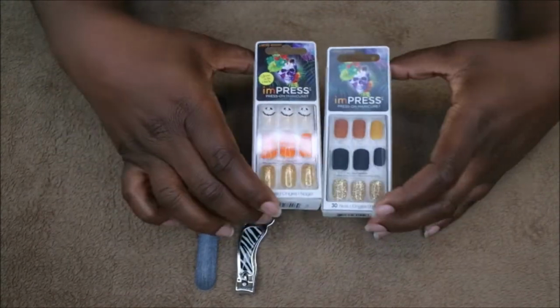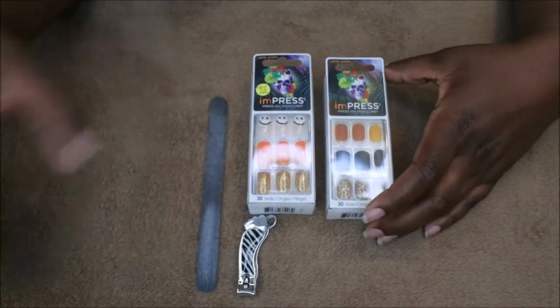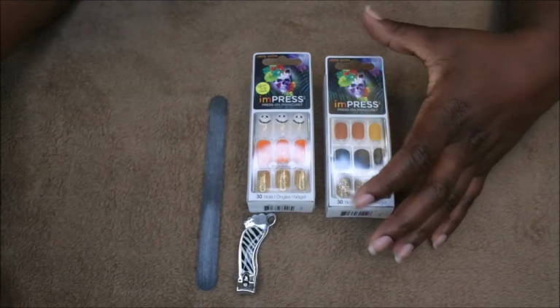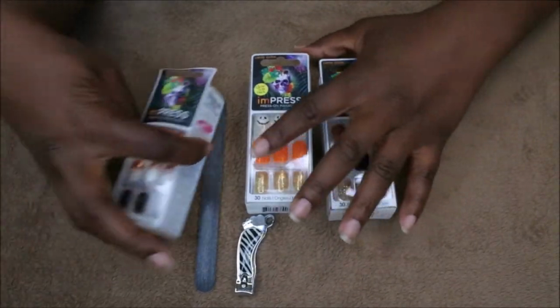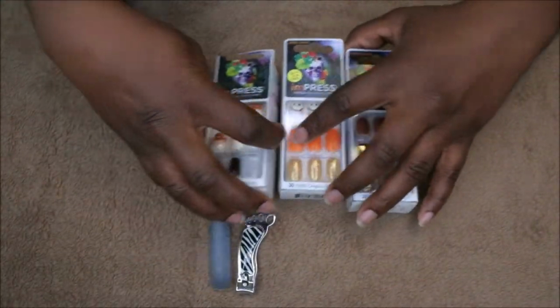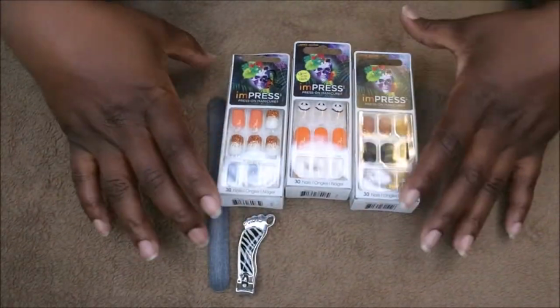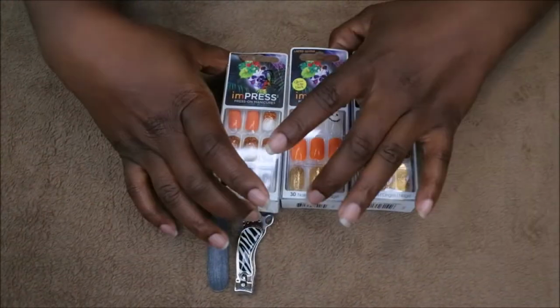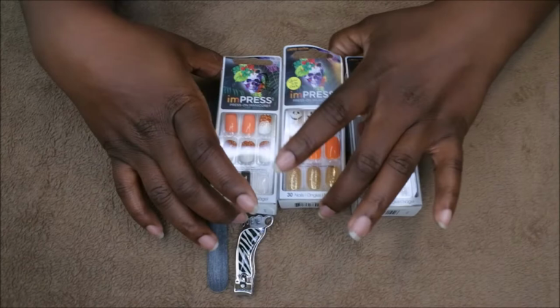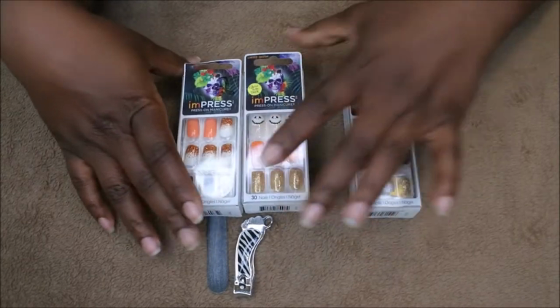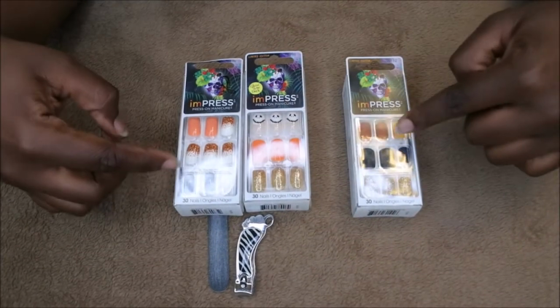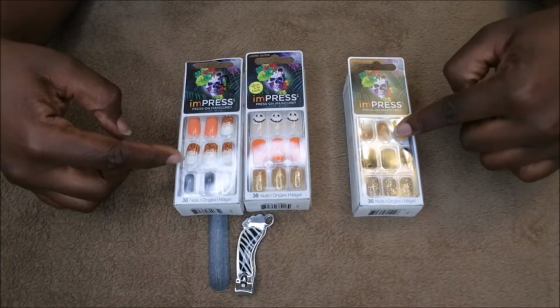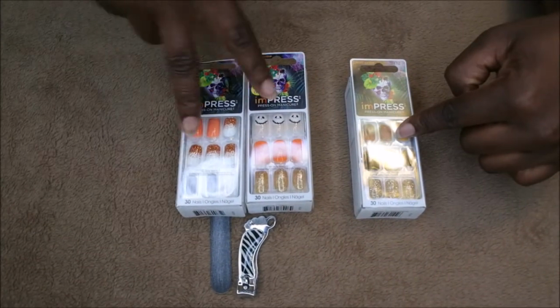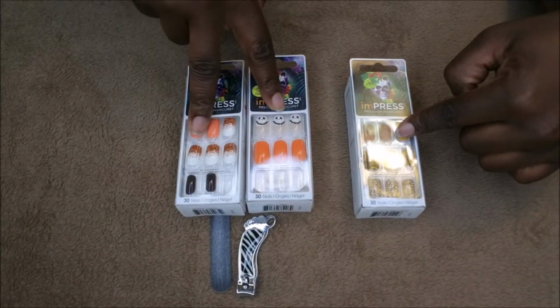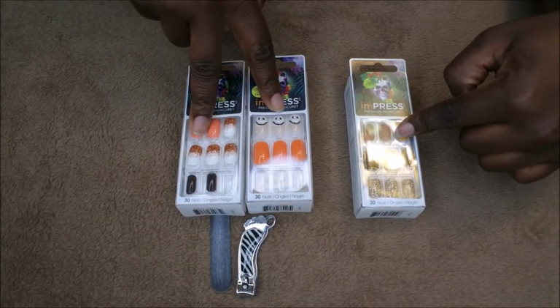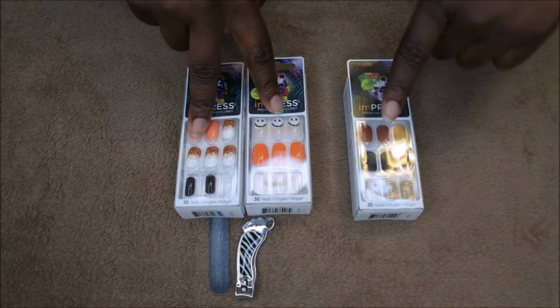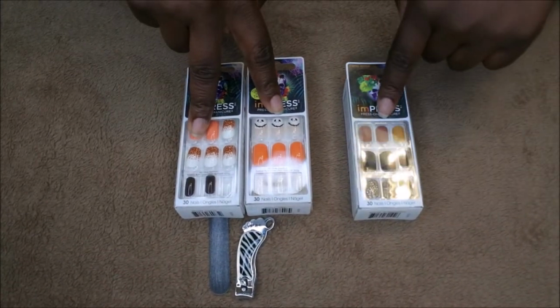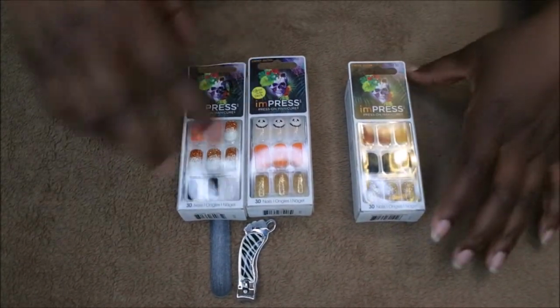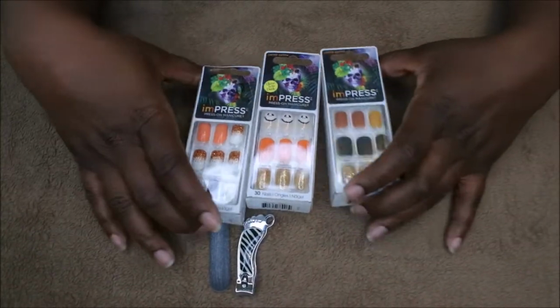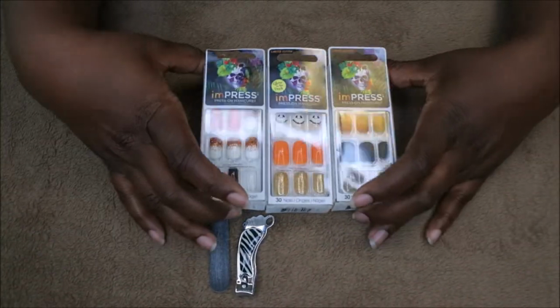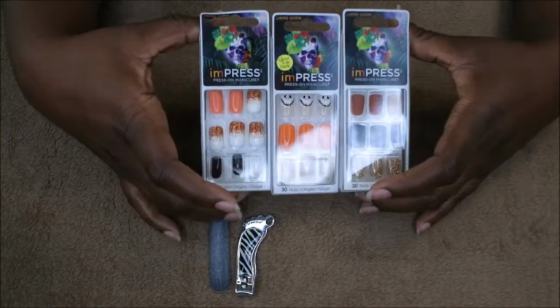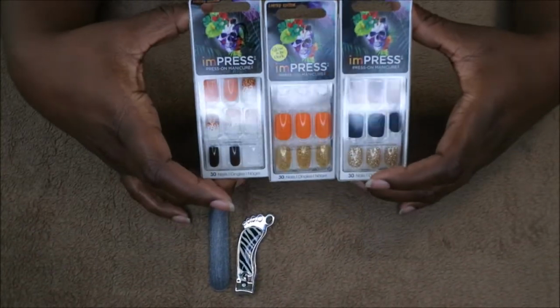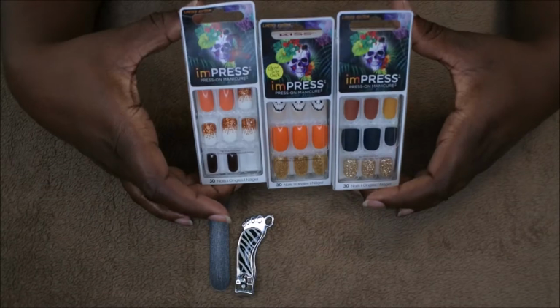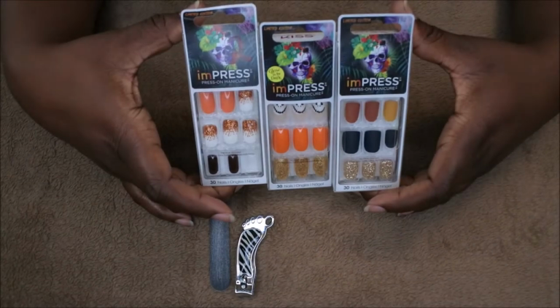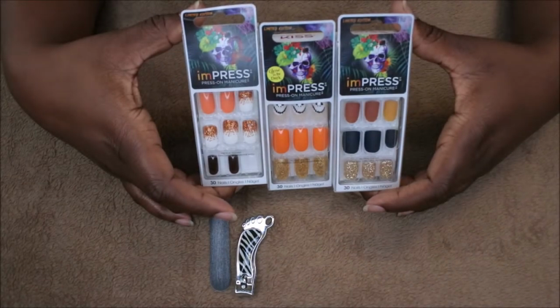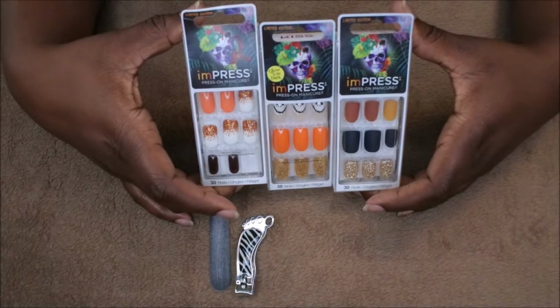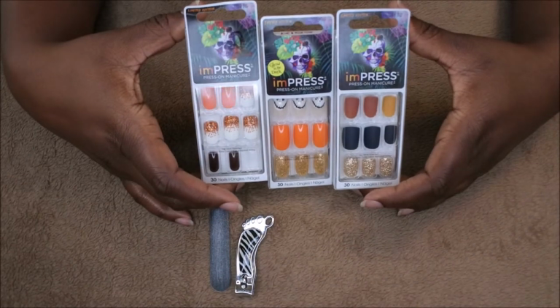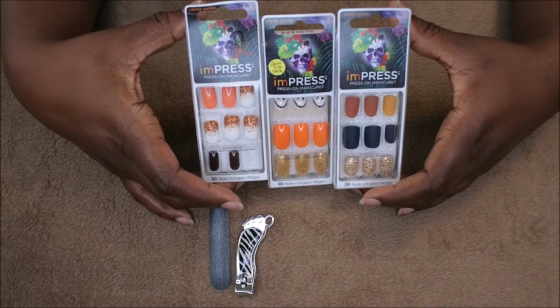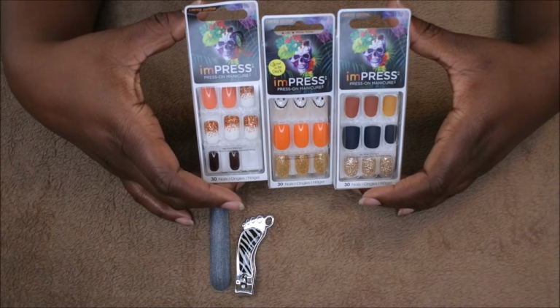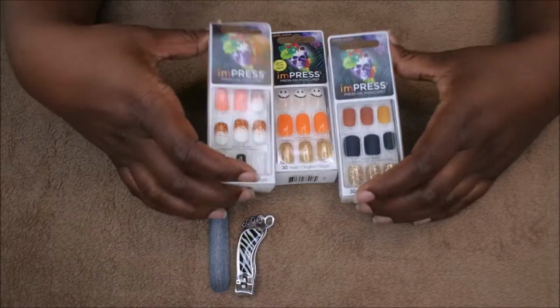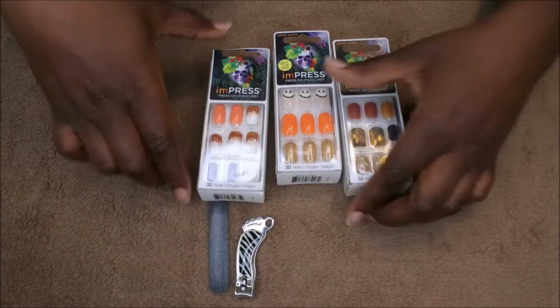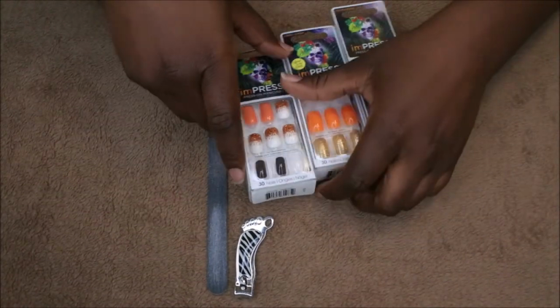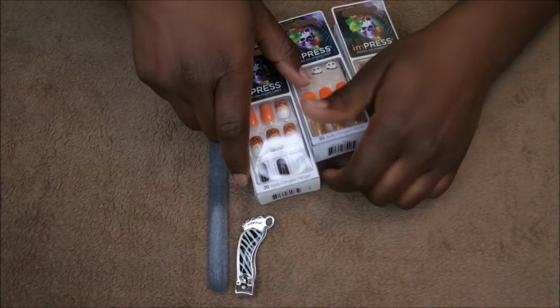The difference between these two is the fact that these are medium length and these are the short length, so this will be my first time trying out the short length nails but I'm going to go ahead and hop right in and show you all how I do it.